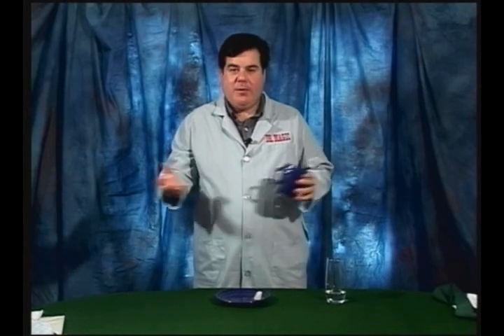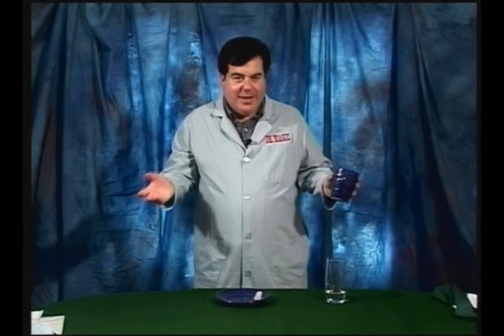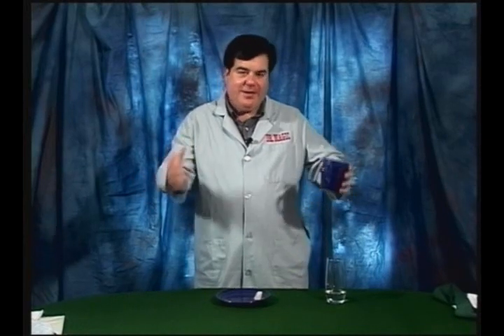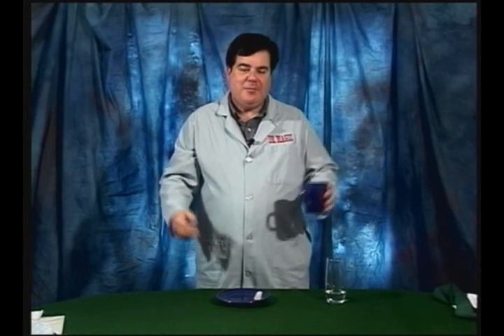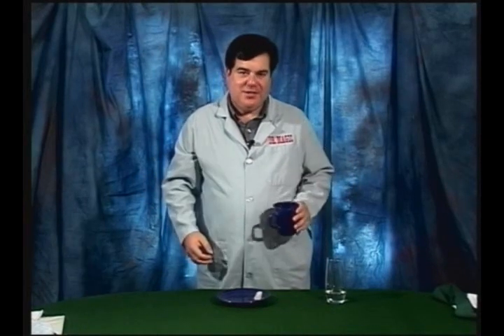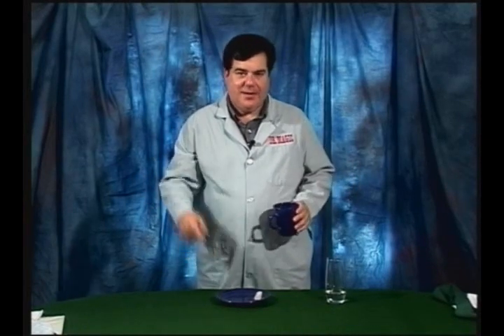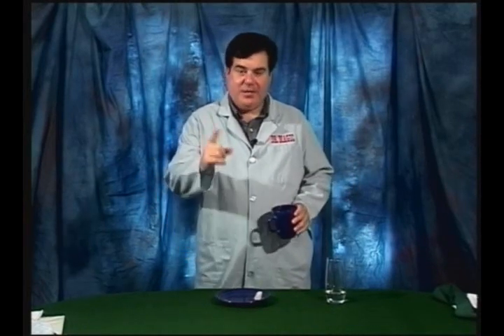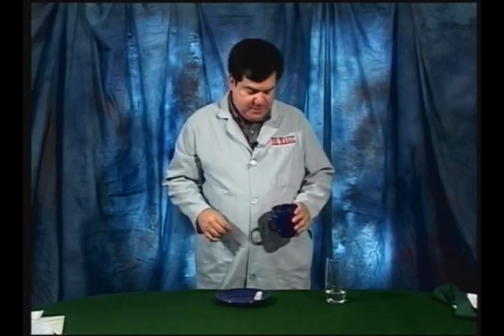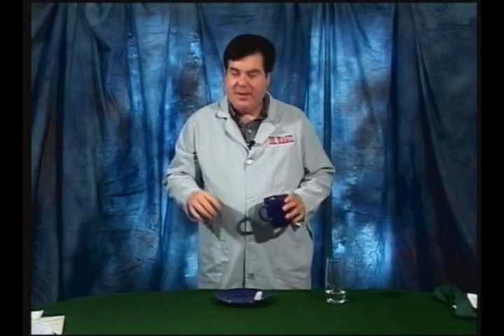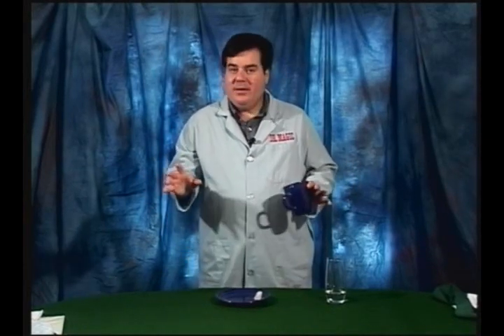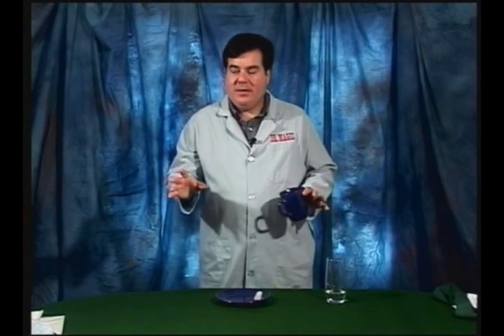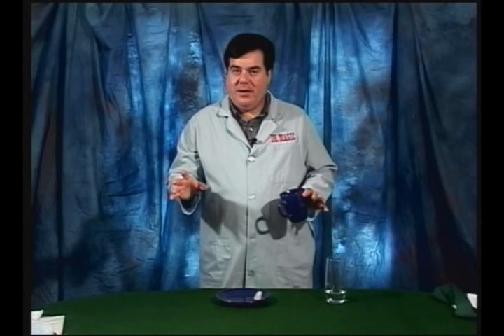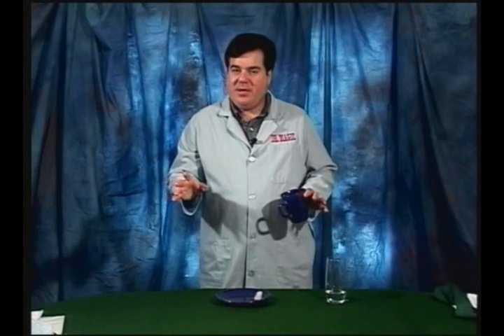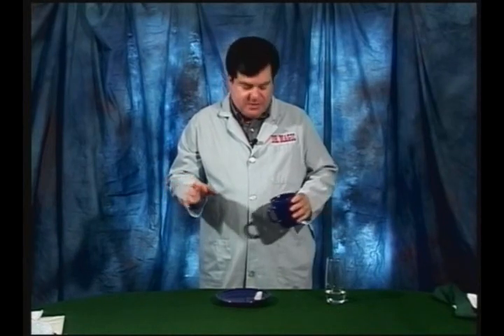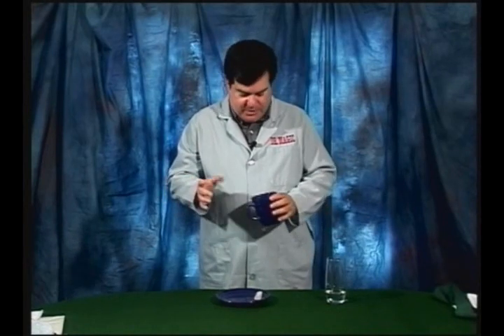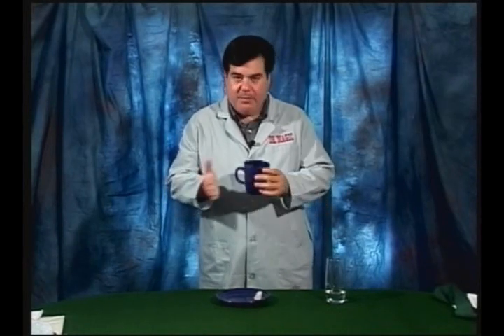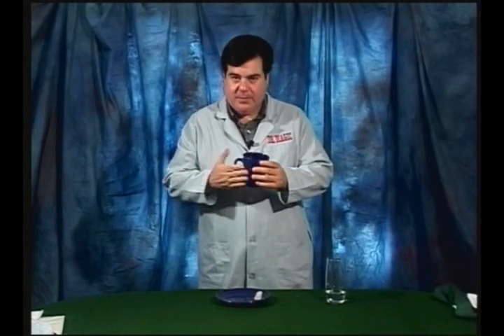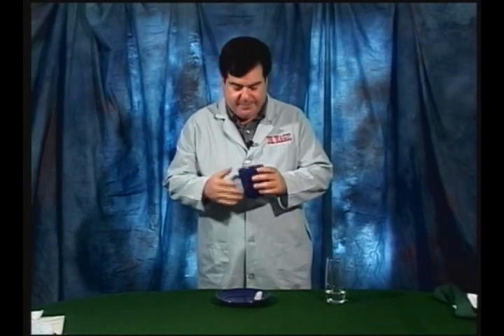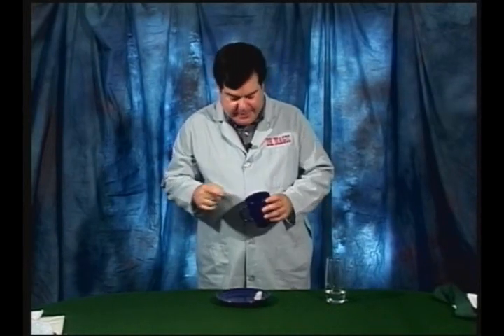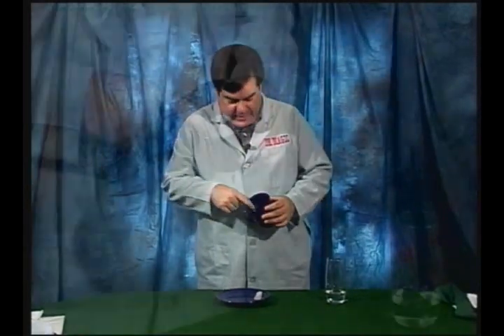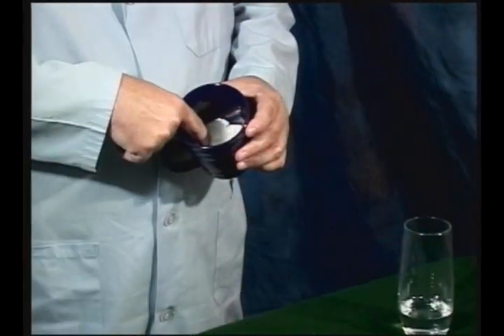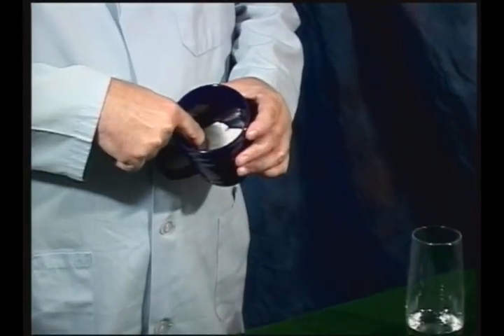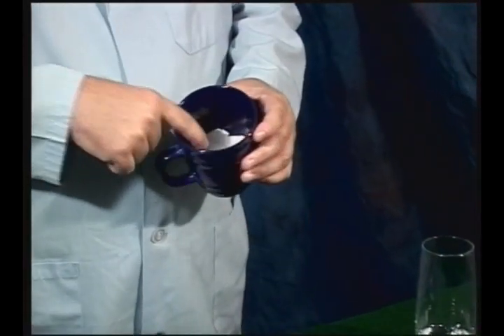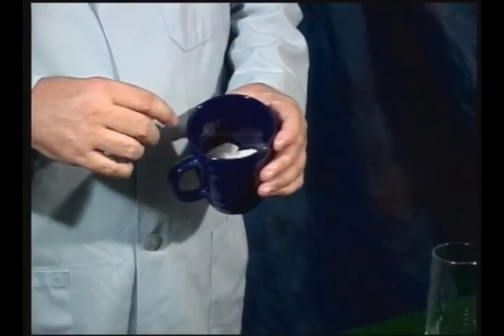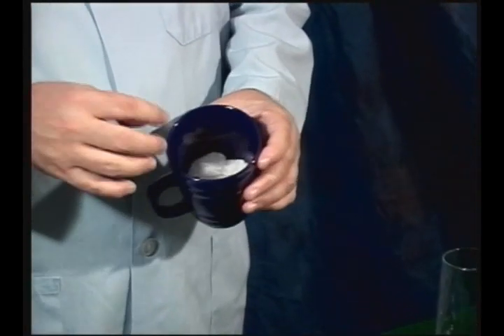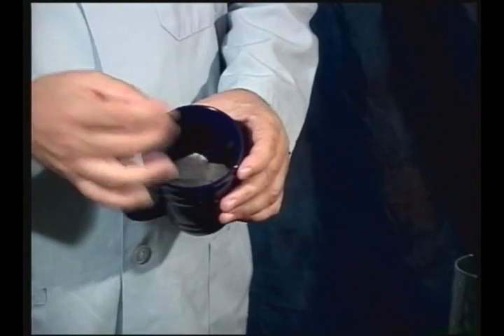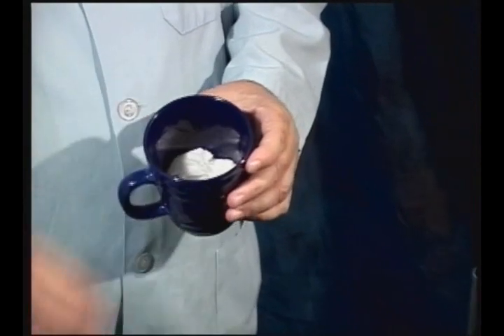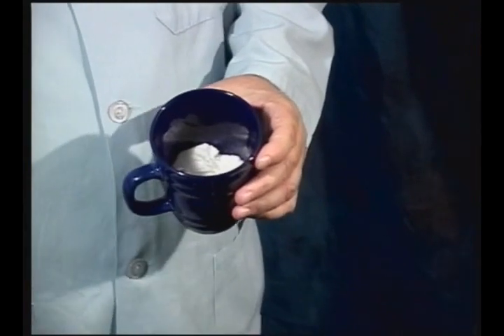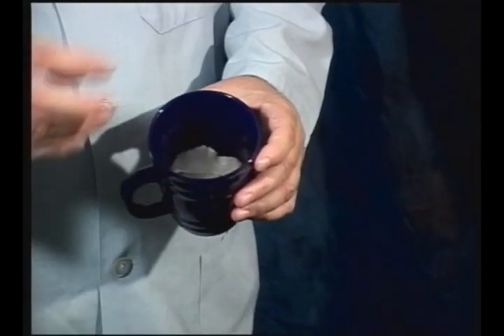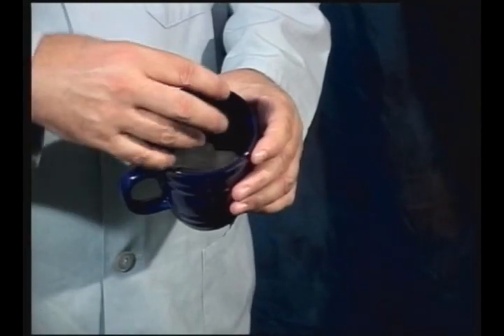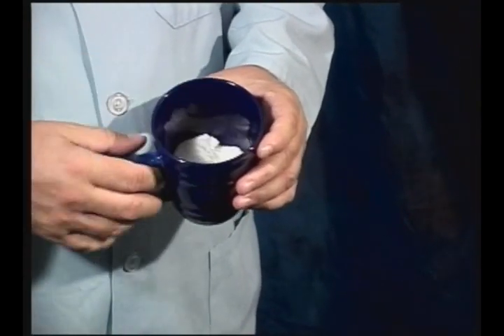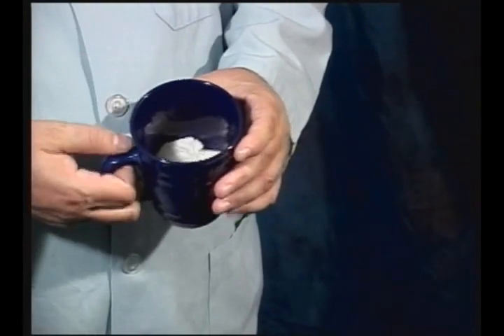You're probably wondering how did Dr. Magic do that? Well, I'm going to show you. The explanation is simple. You just get a mug and a paper towel. All I've got in this mug is one paper towel just shoved in the bottom.